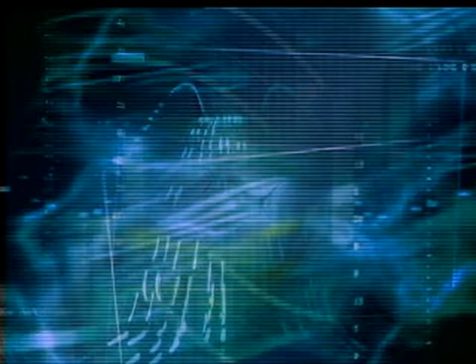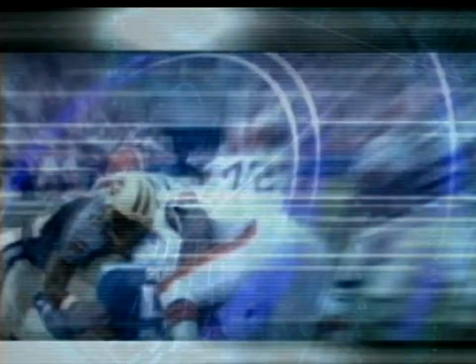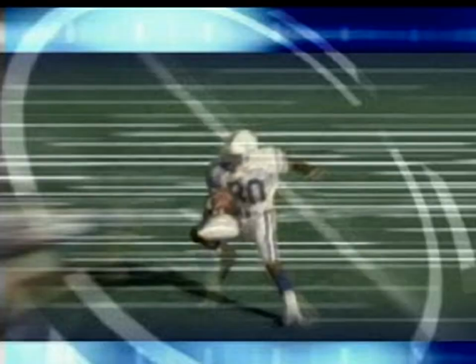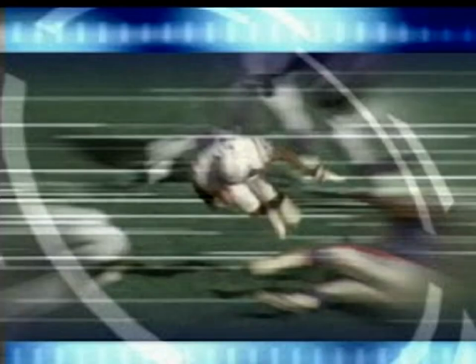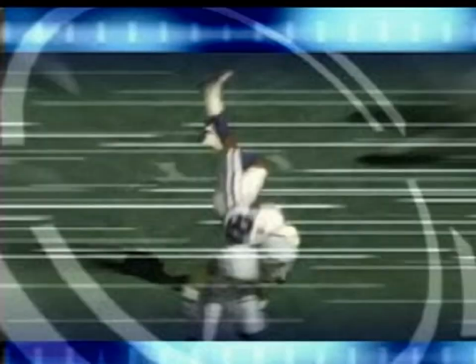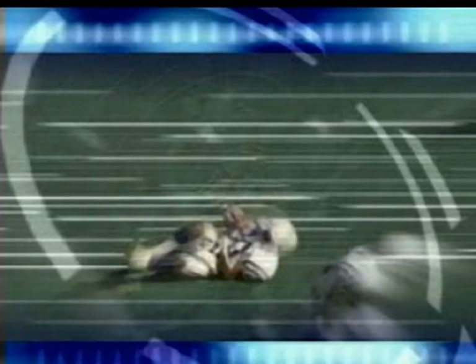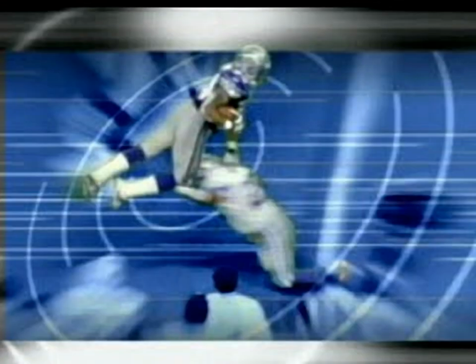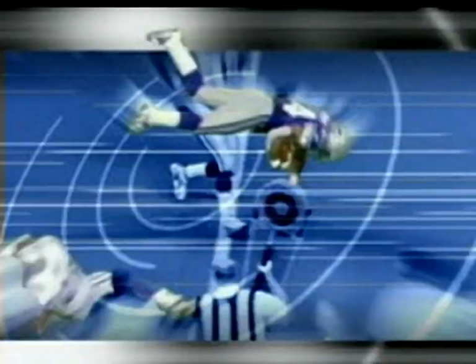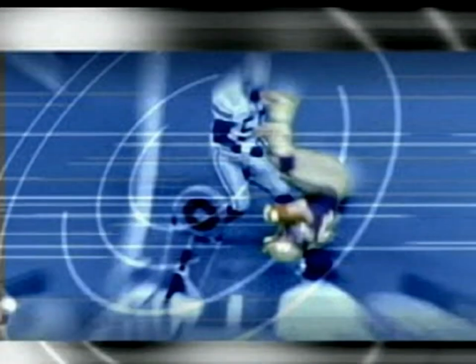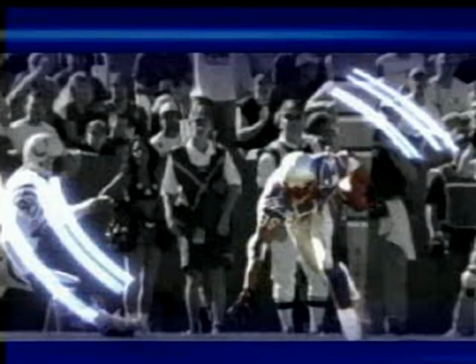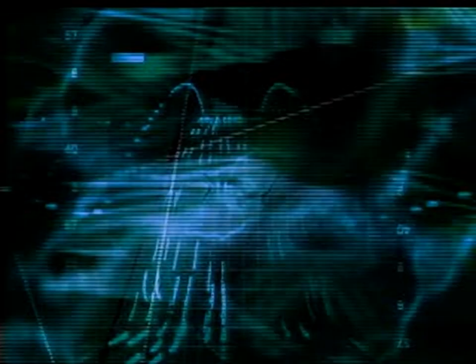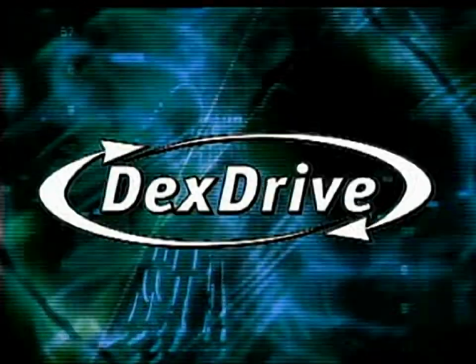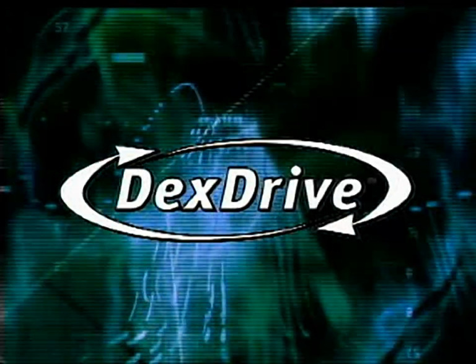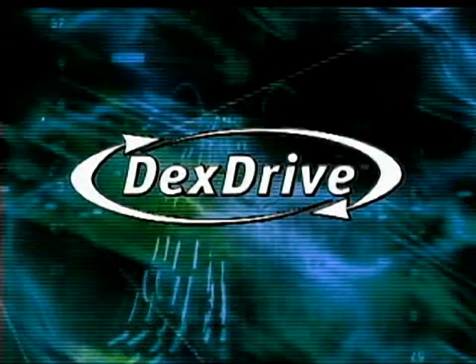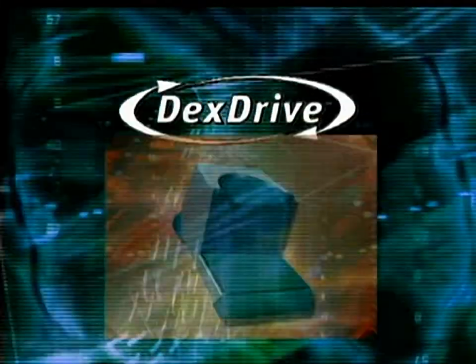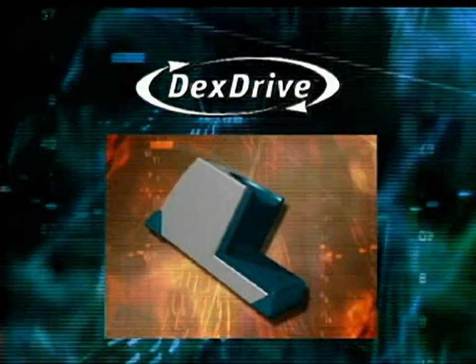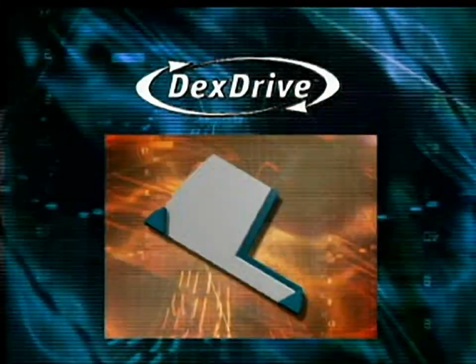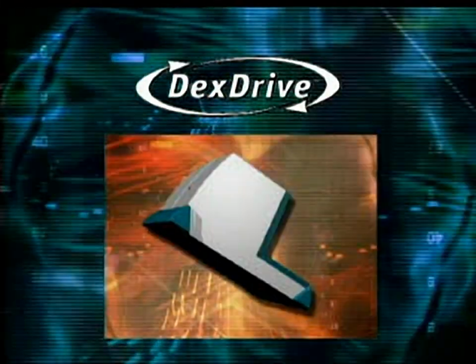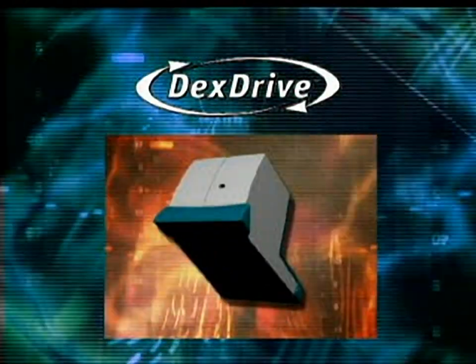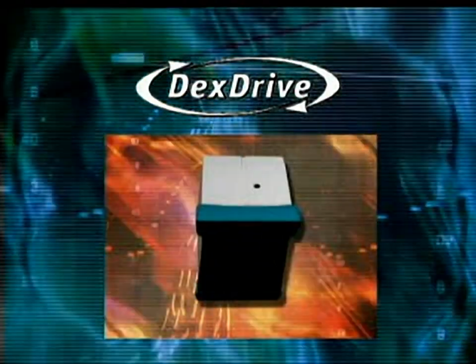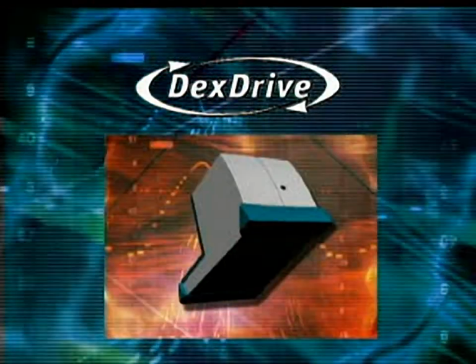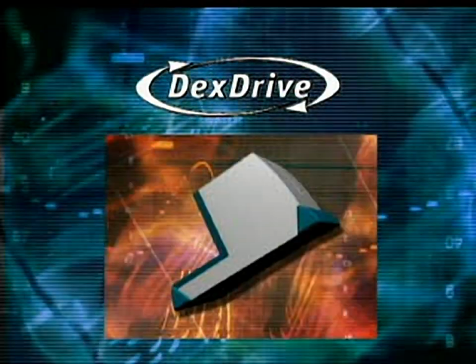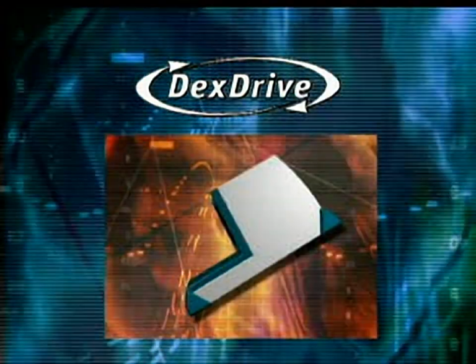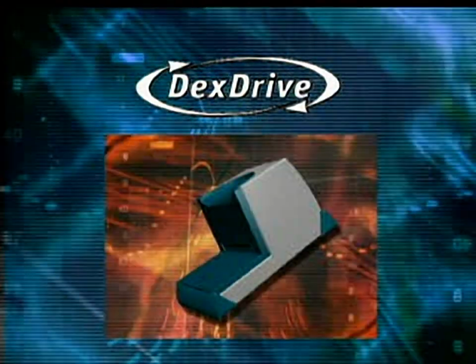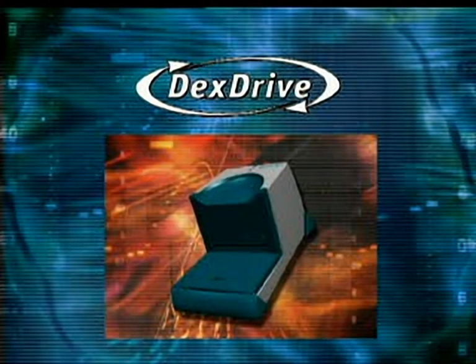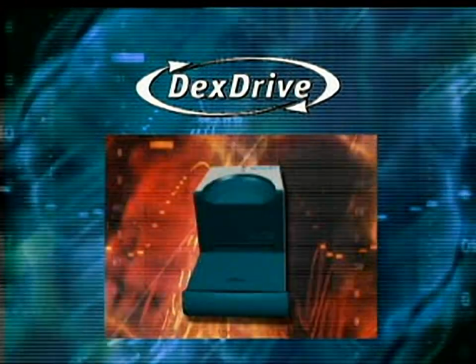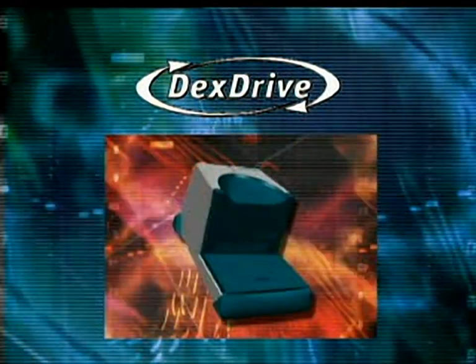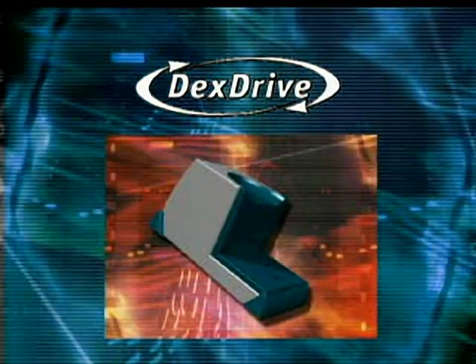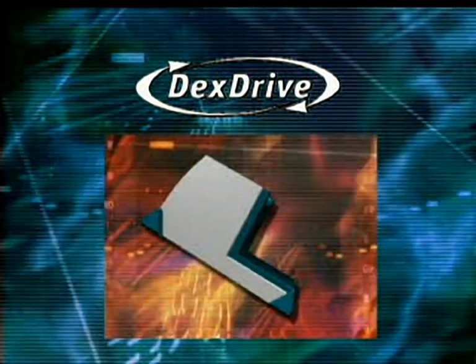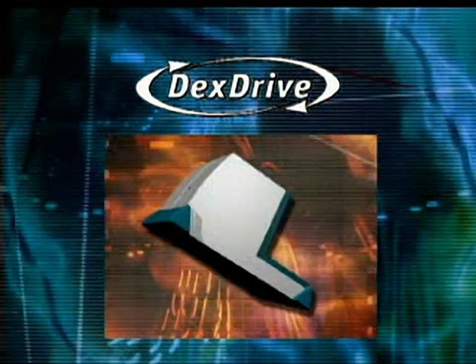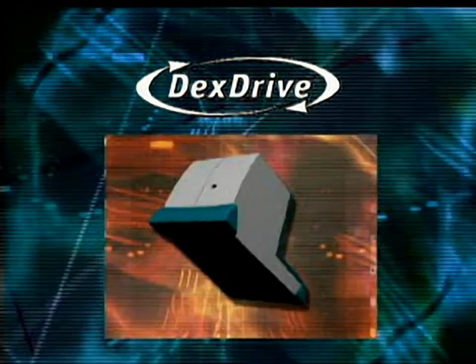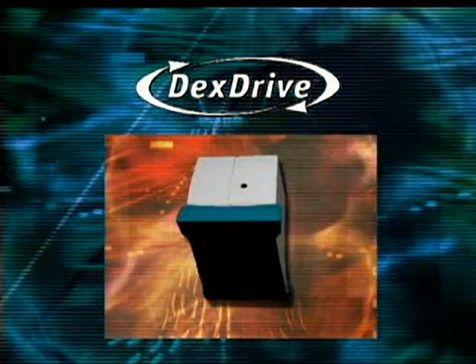Hey, sports fans, we're going to keep this real simple. One word: Dex Drive. A means to create, dominate, distribute, receive, and conquer all fields, courts, and arenas.